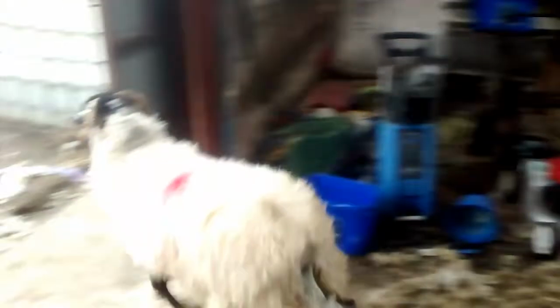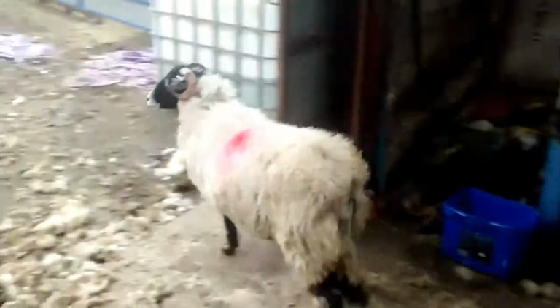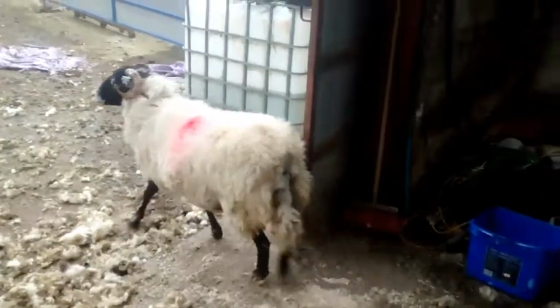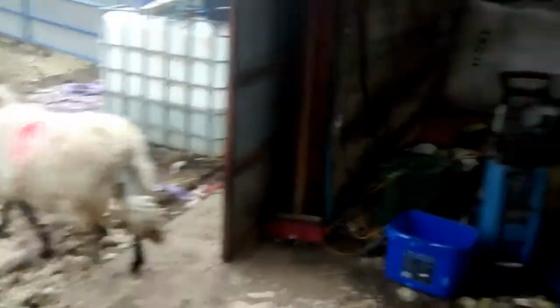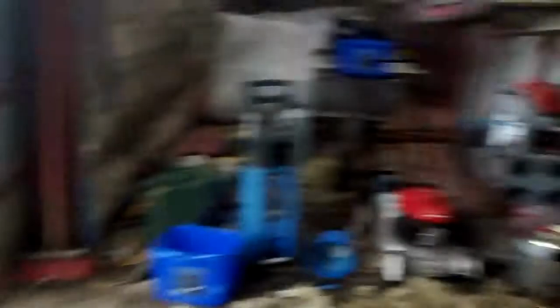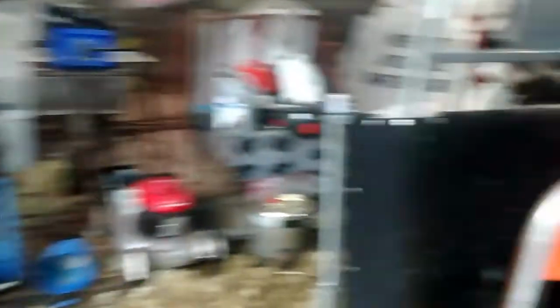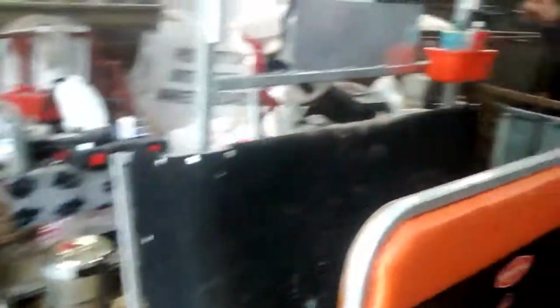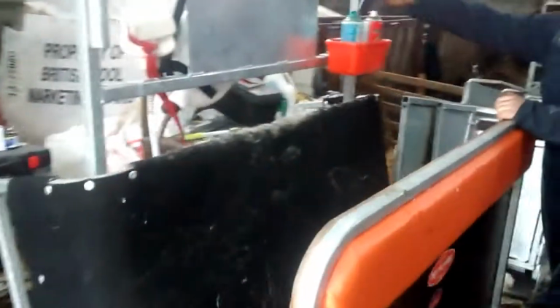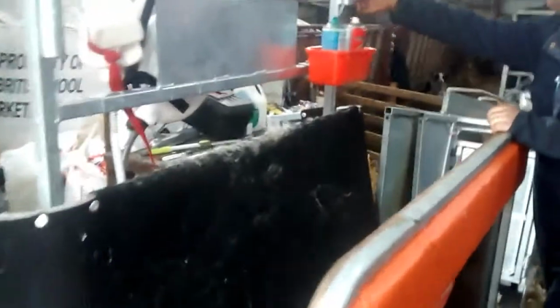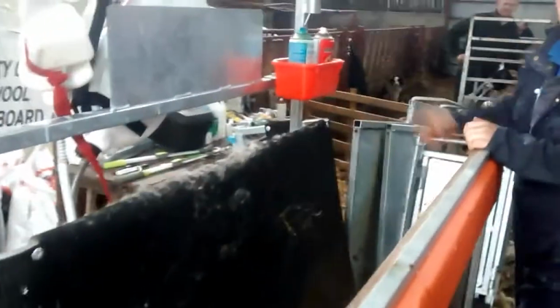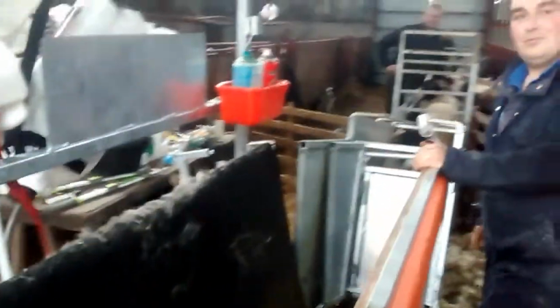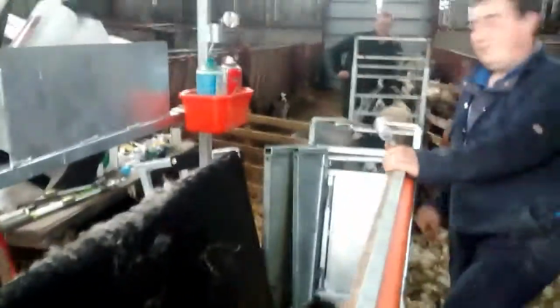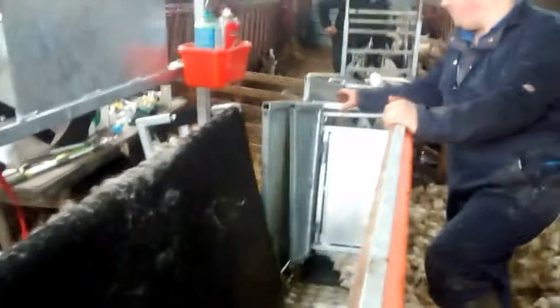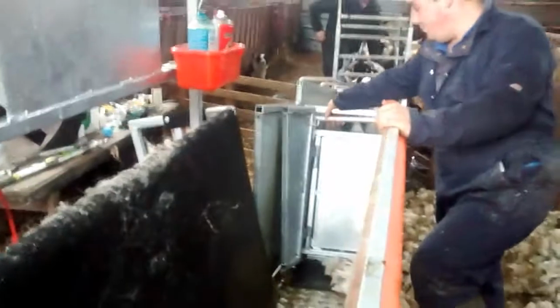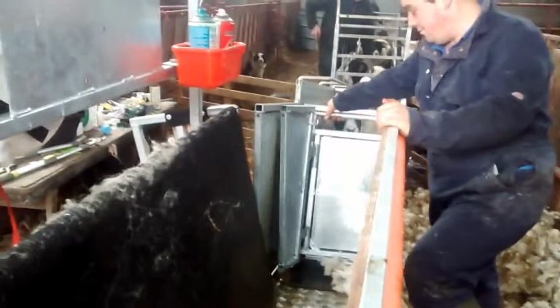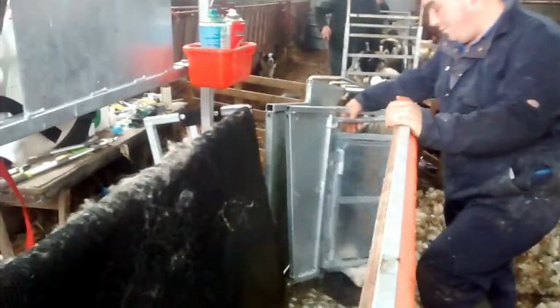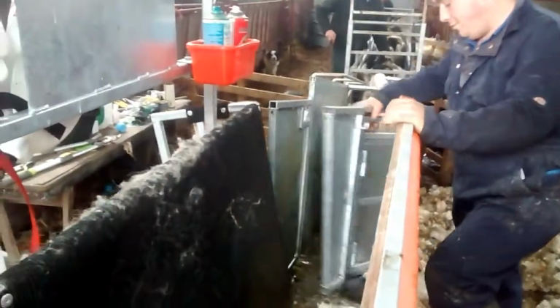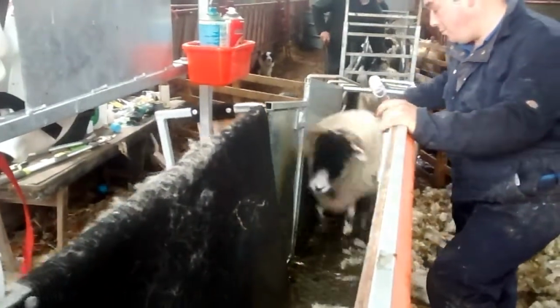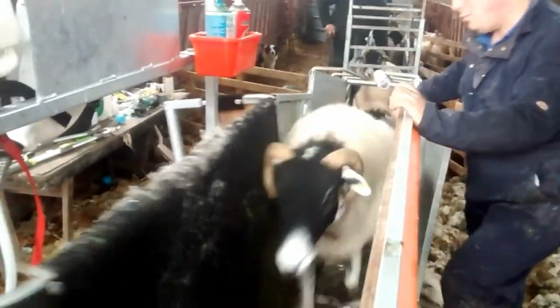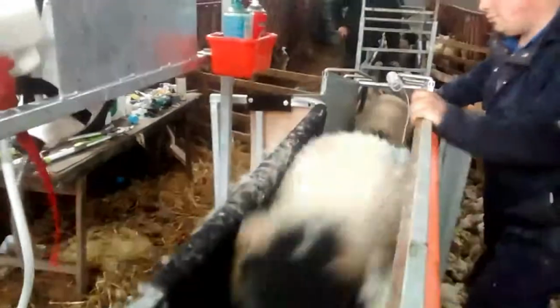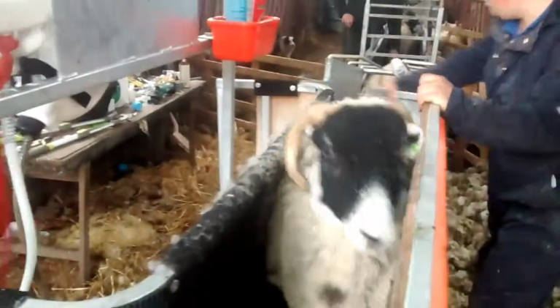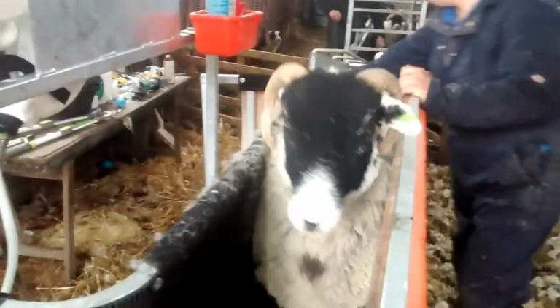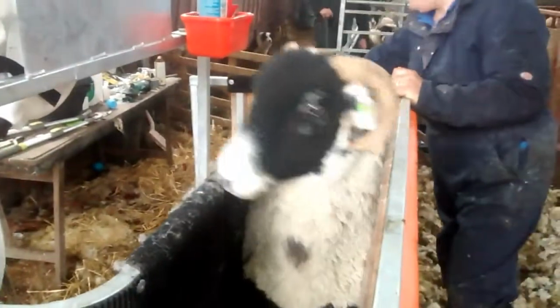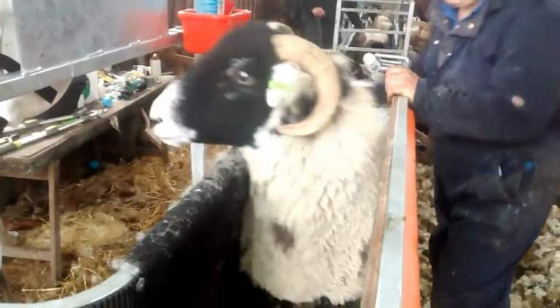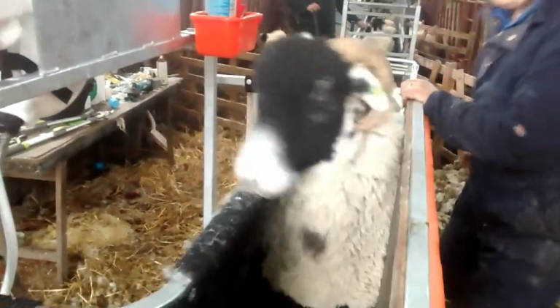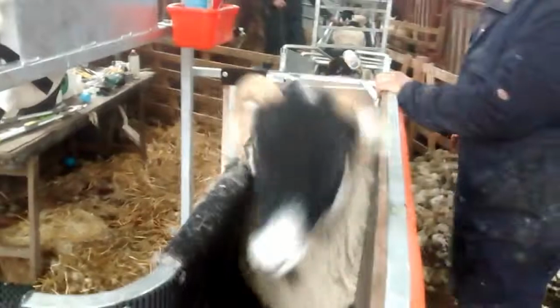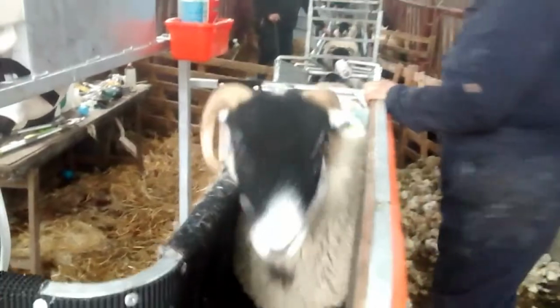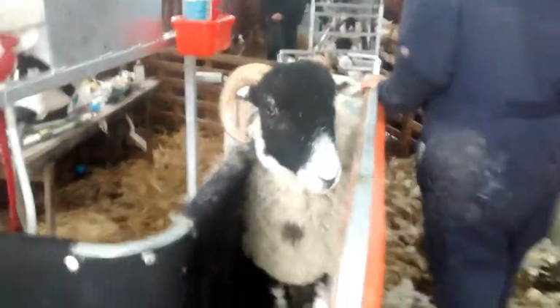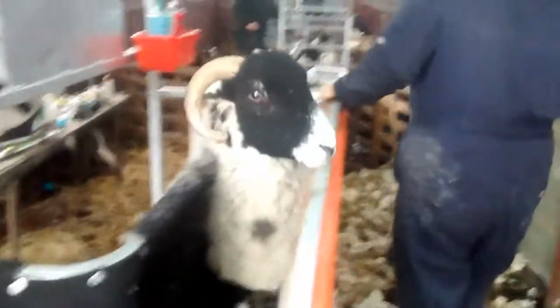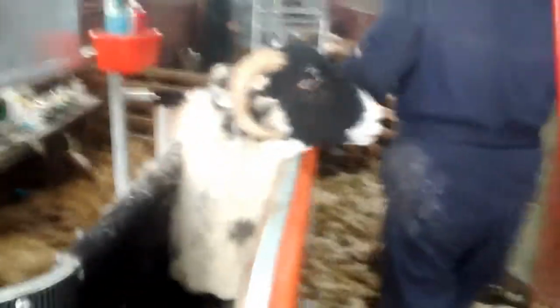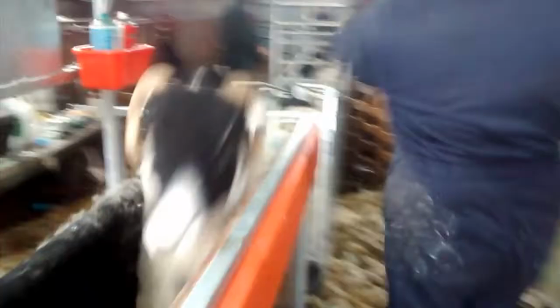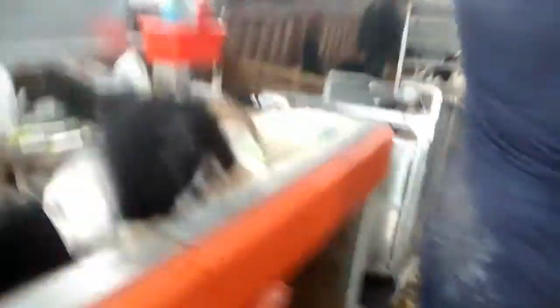The sheep is held perfectly harmlessly in position. And away you go again. I'm just going to tail the next one.